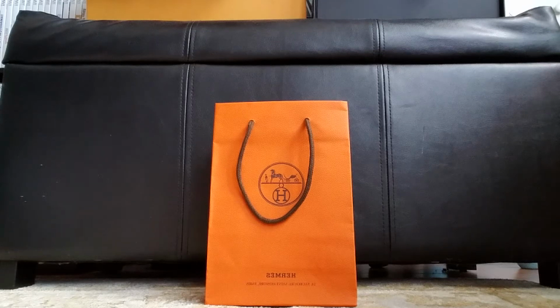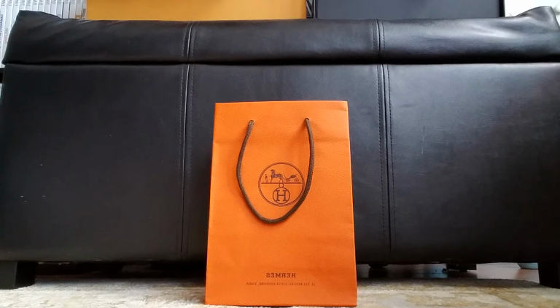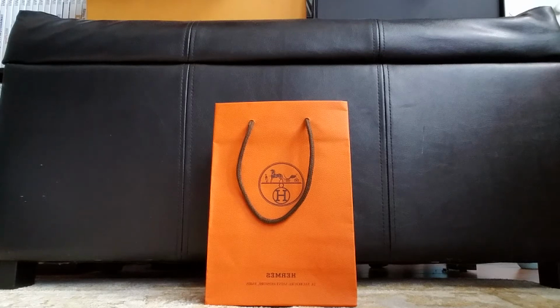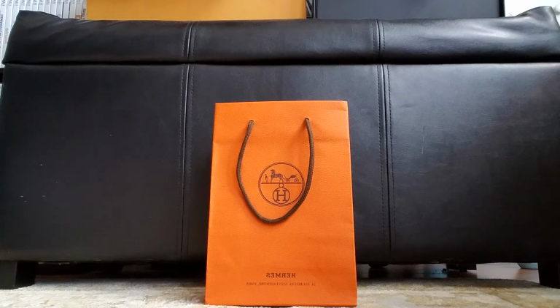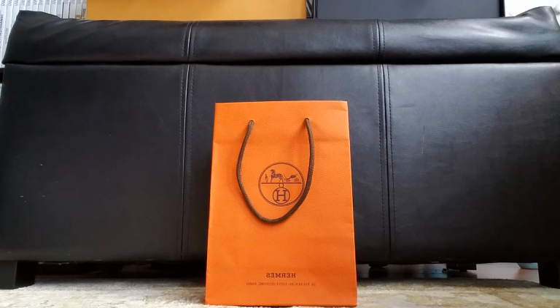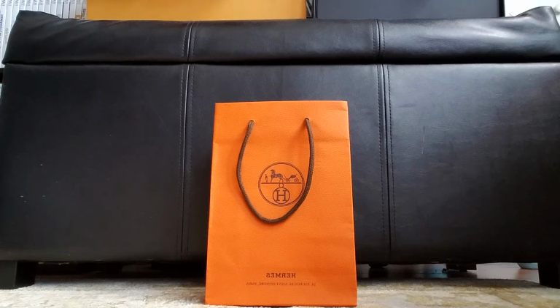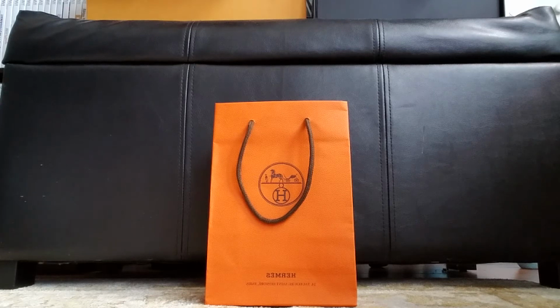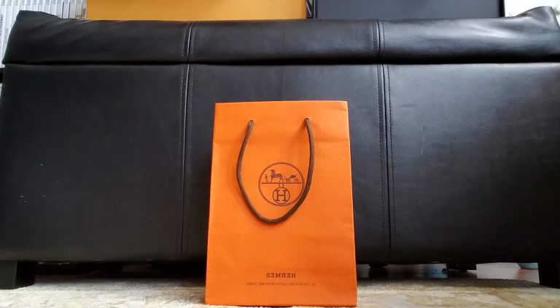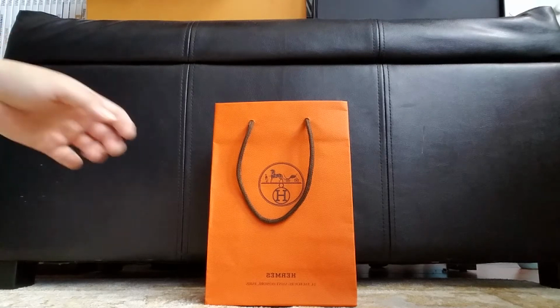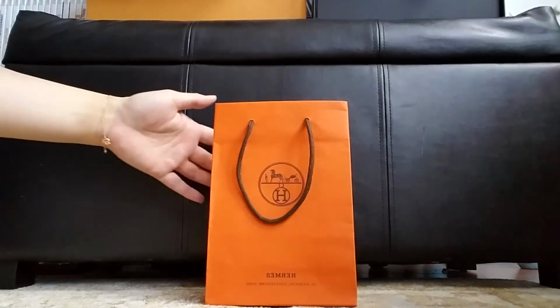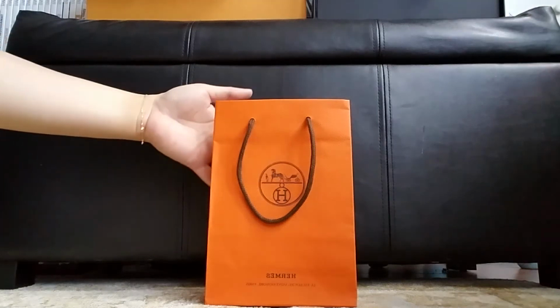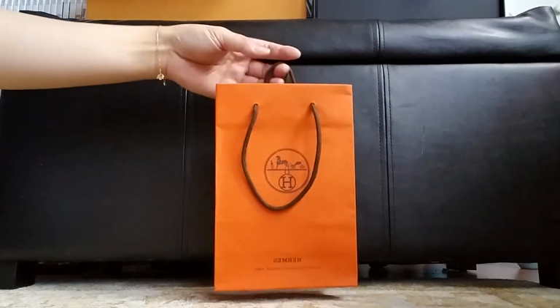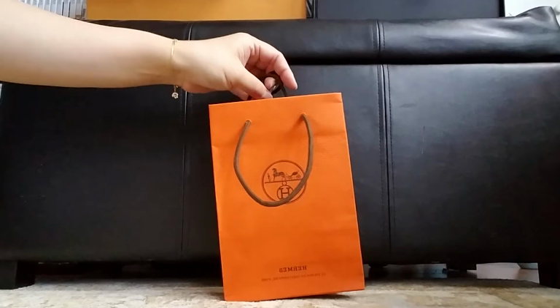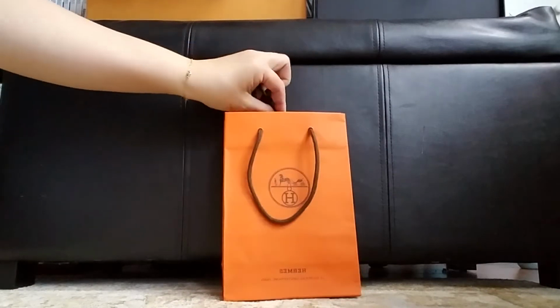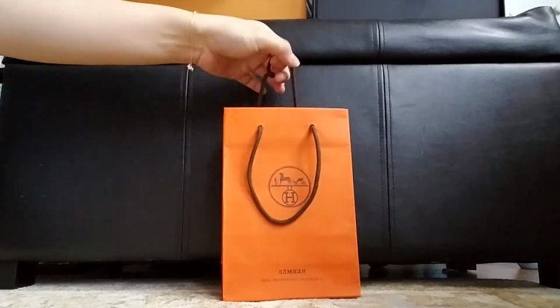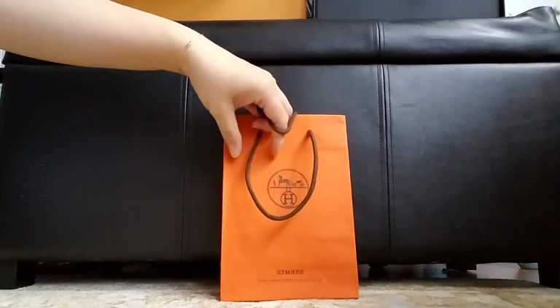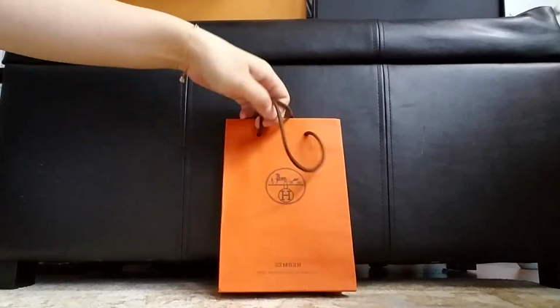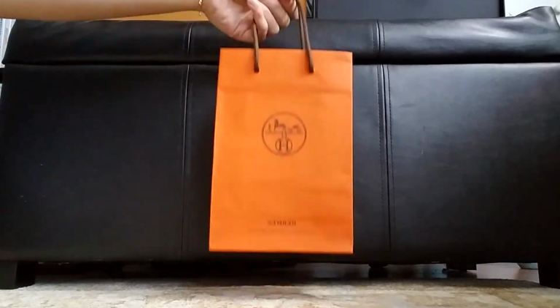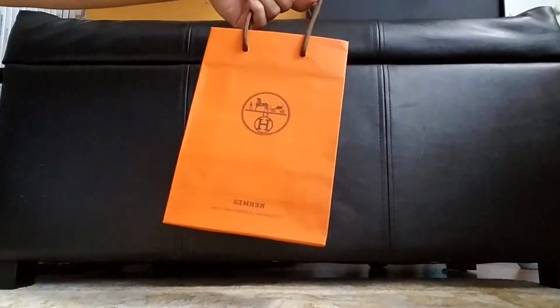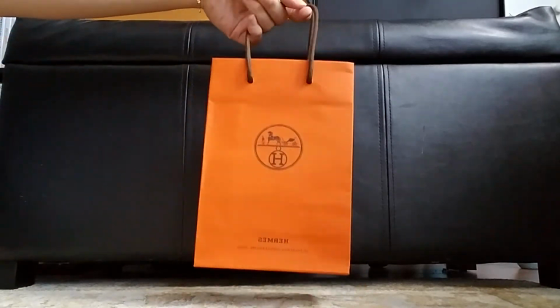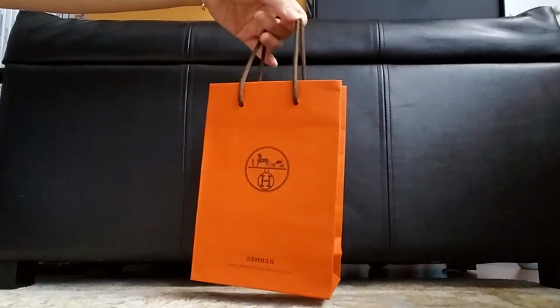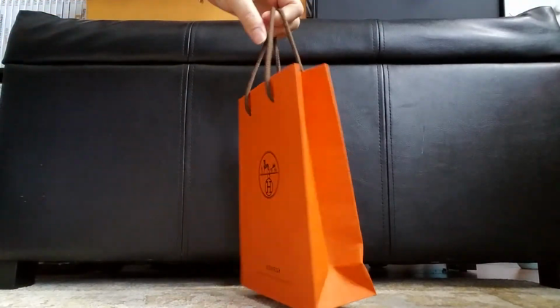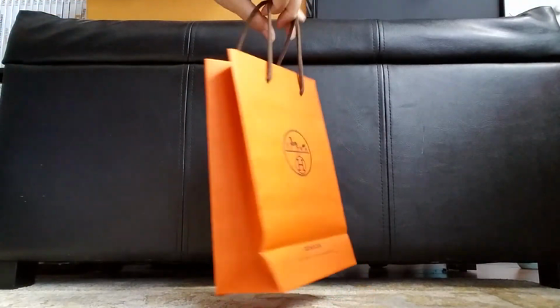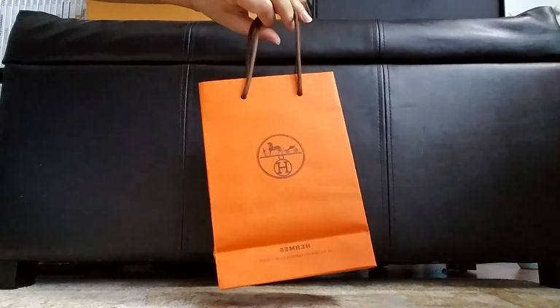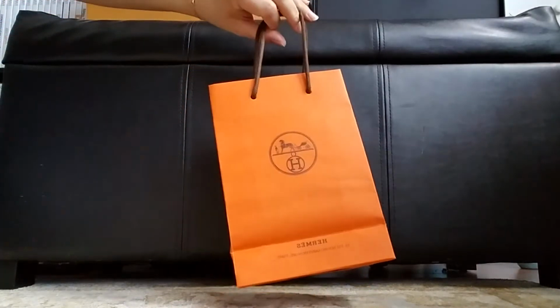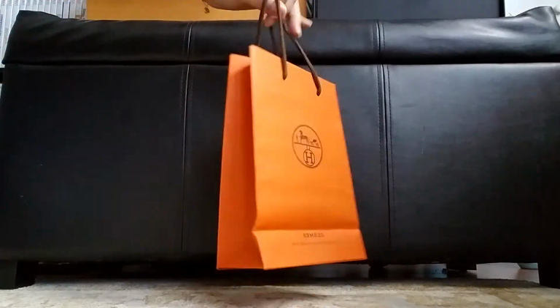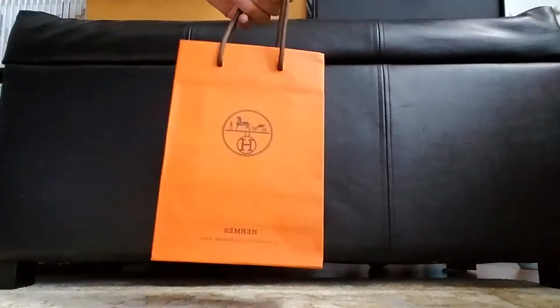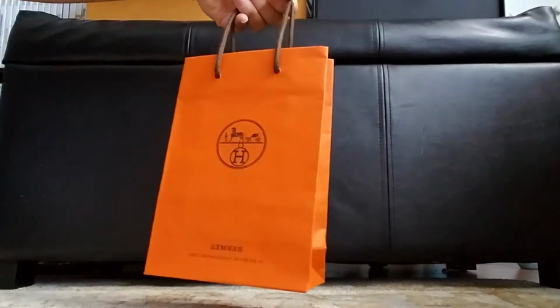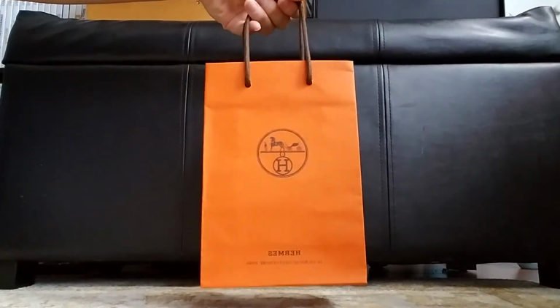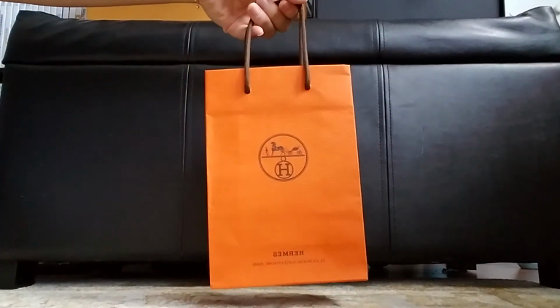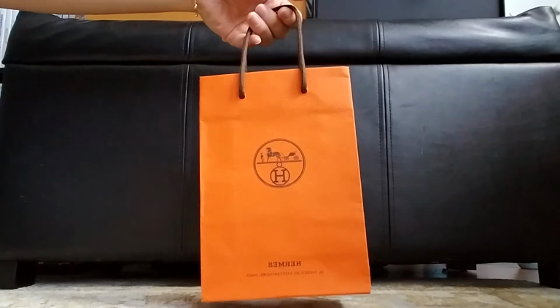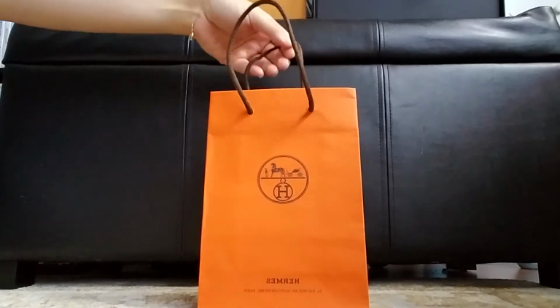Hello, welcome to my channel. I have an unboxing today. It's a new purchase. This is a smaller bag.